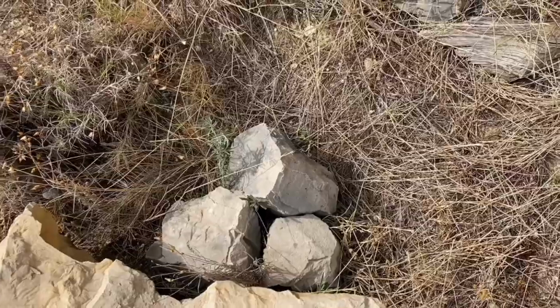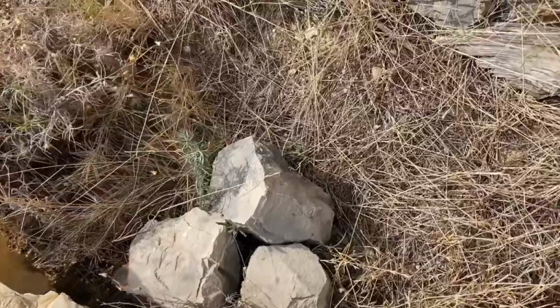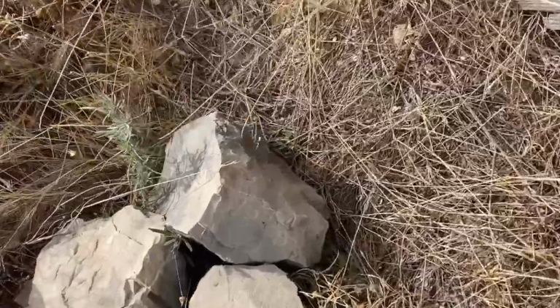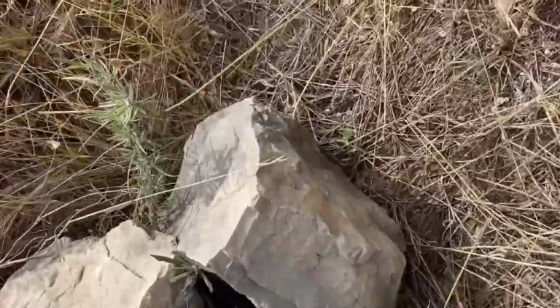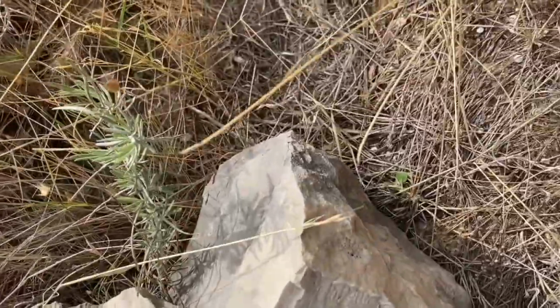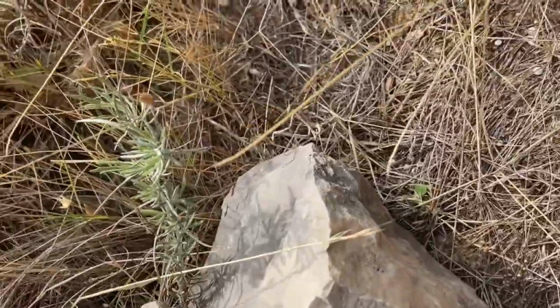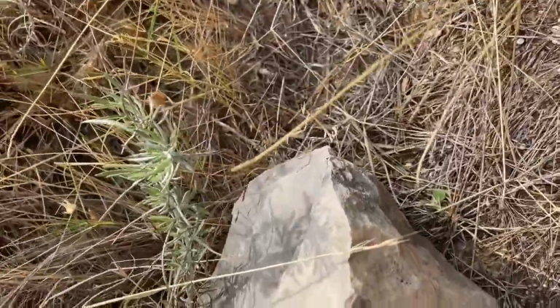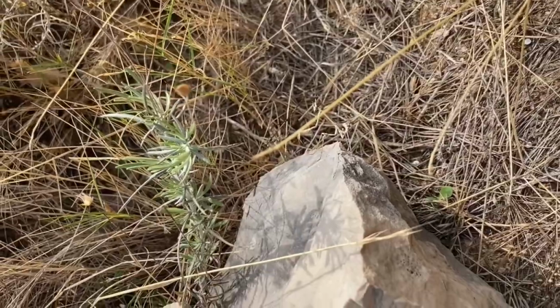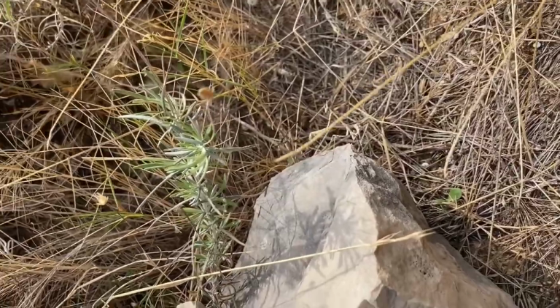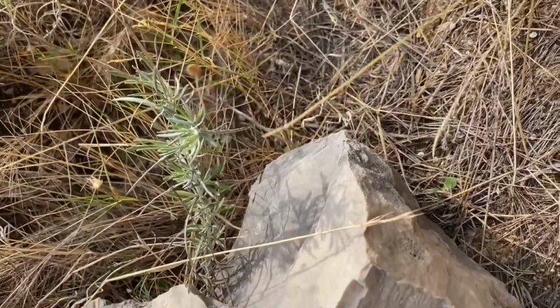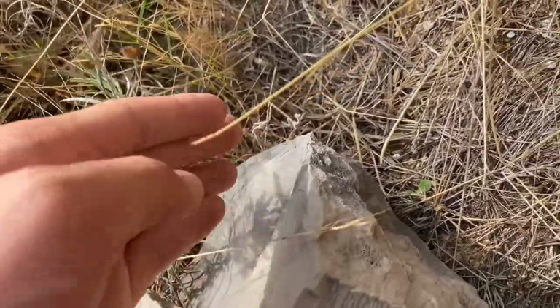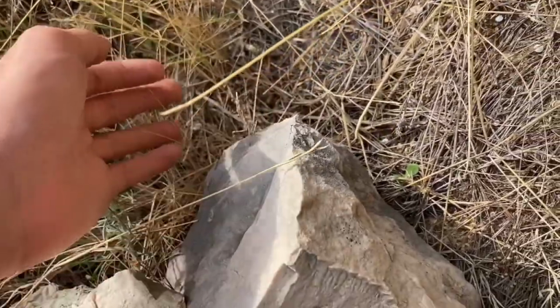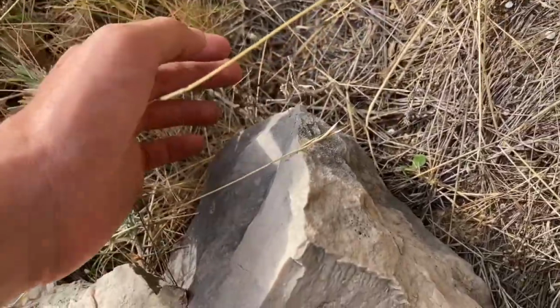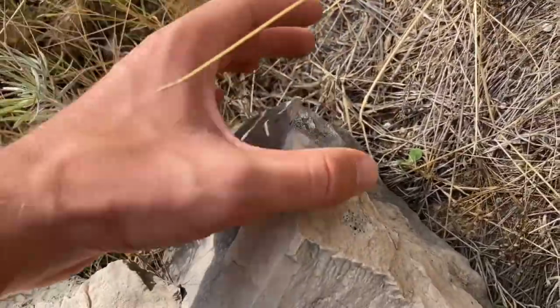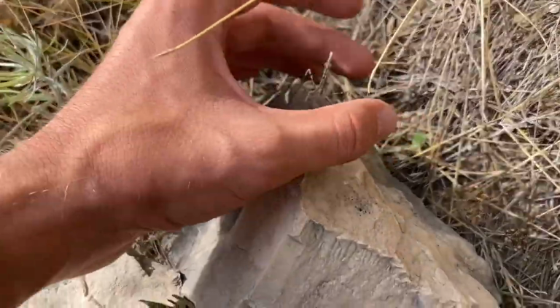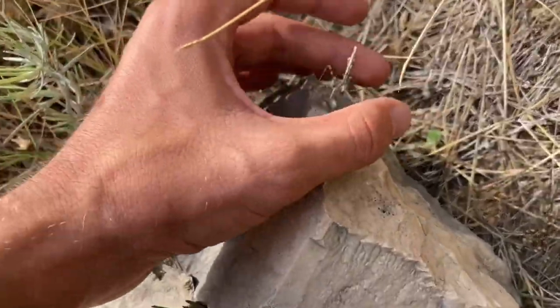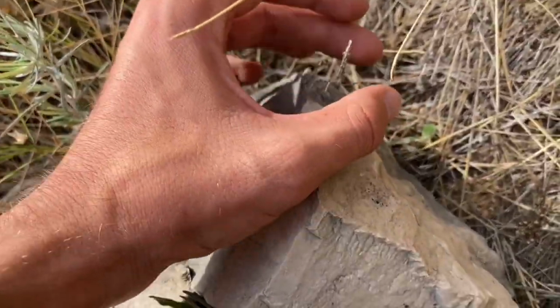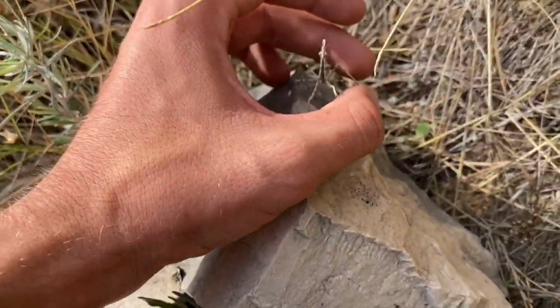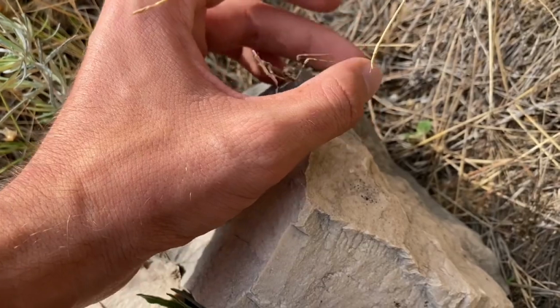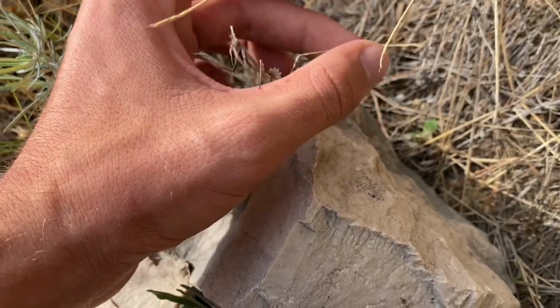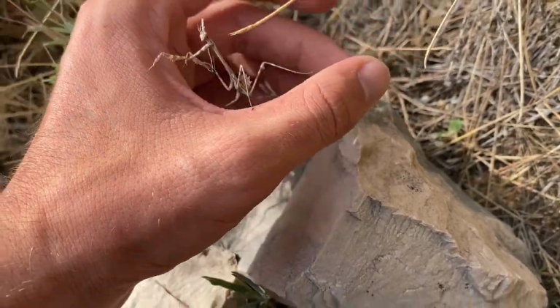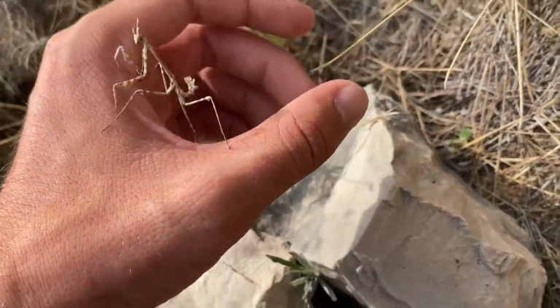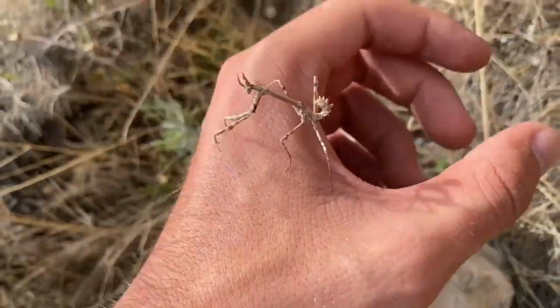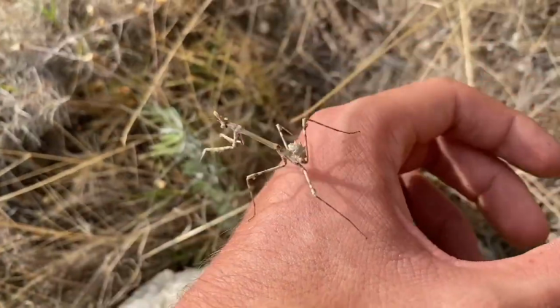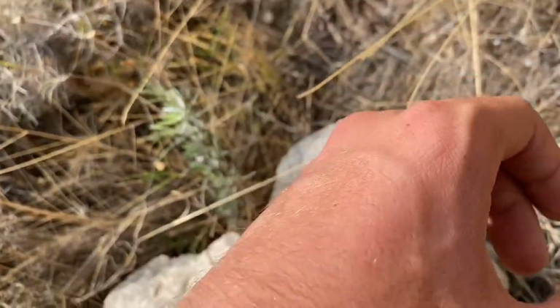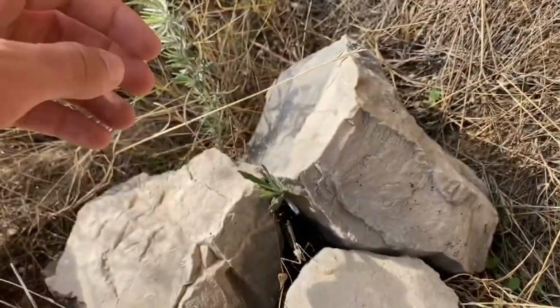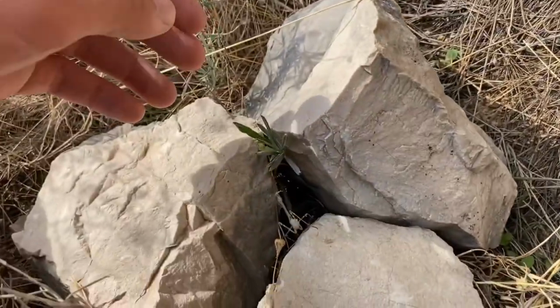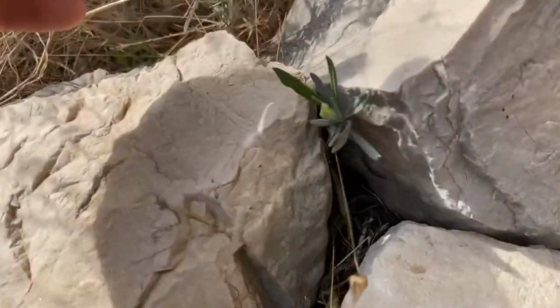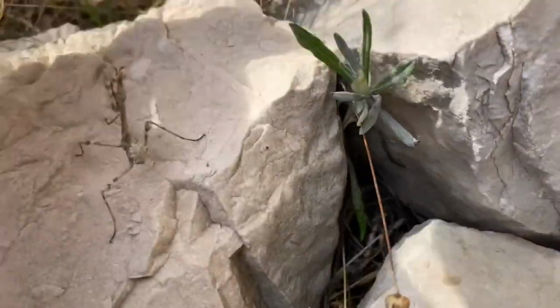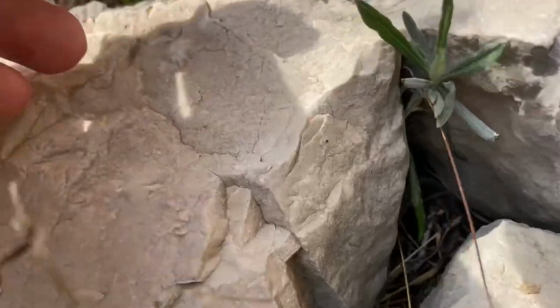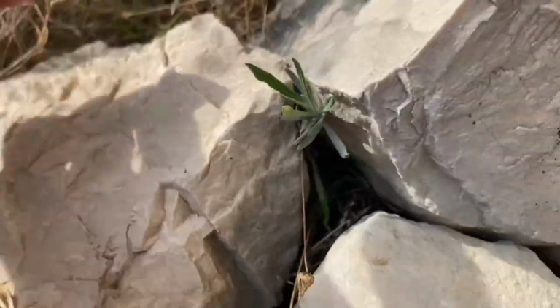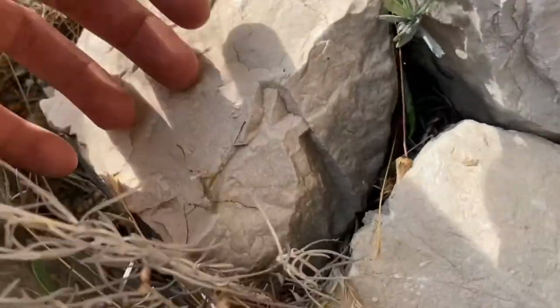There is a conehead mantis down here, larger than what I'm used to seeing. Actually, this is the largest one I've ever seen. Really cool mantis.